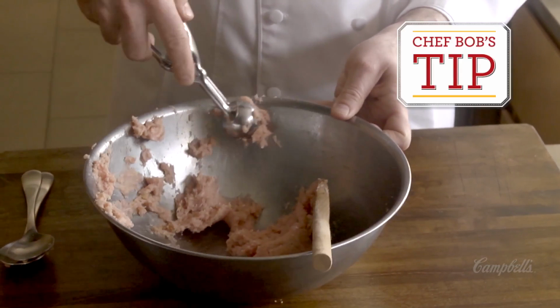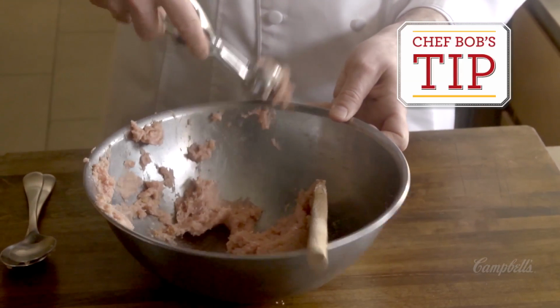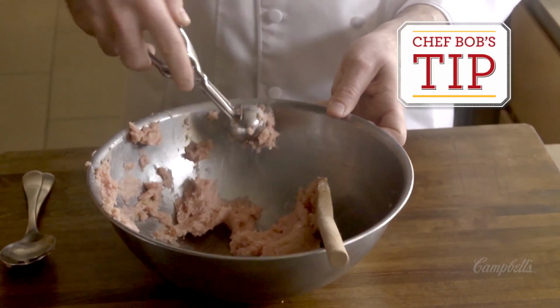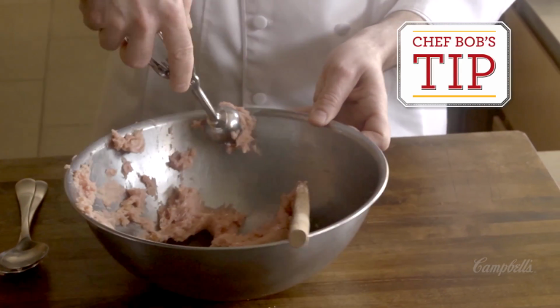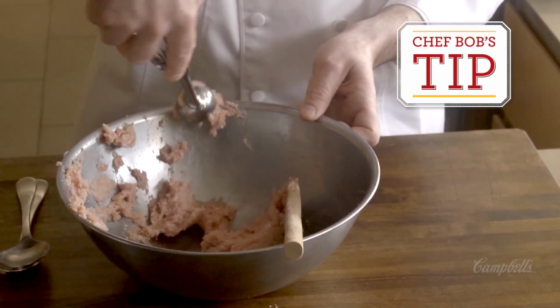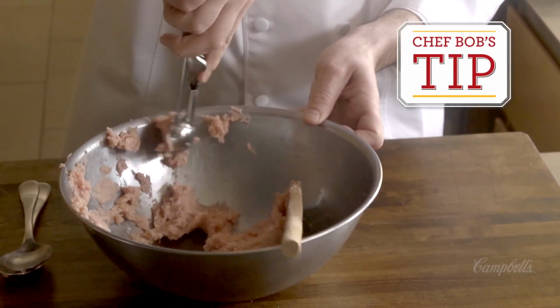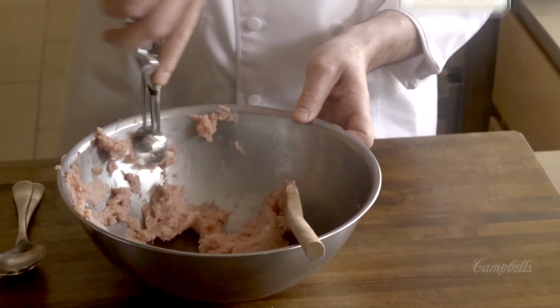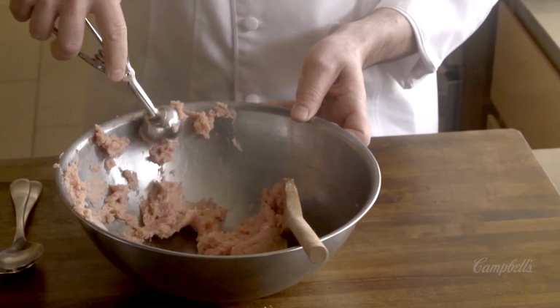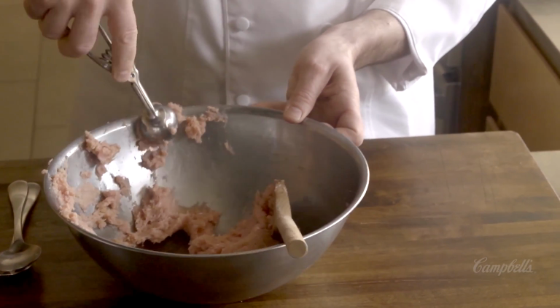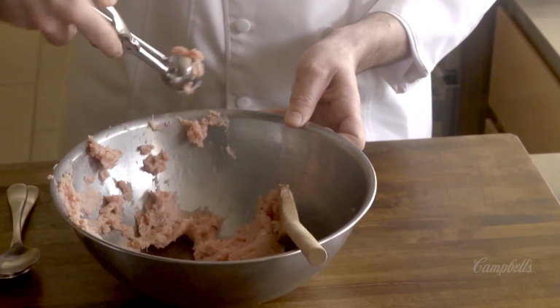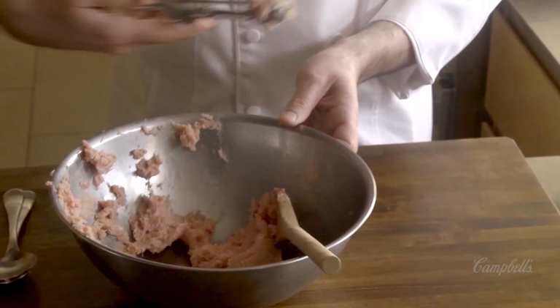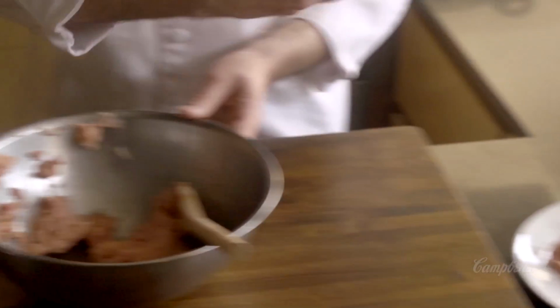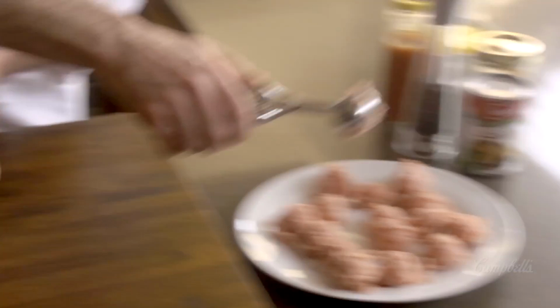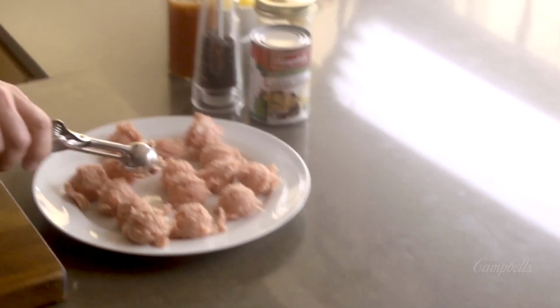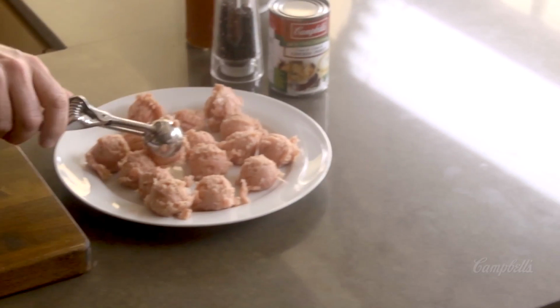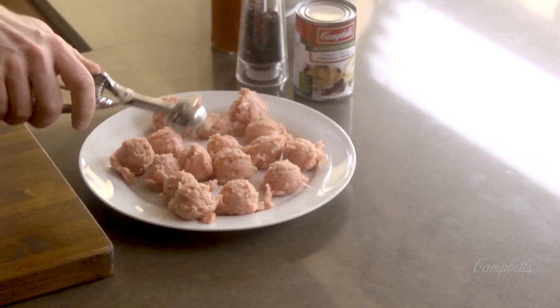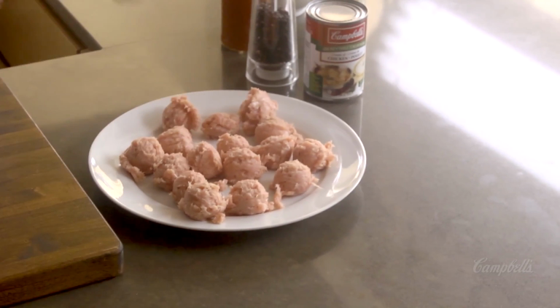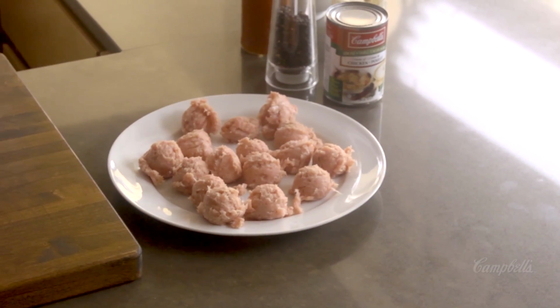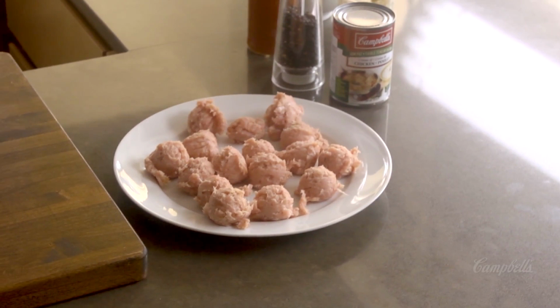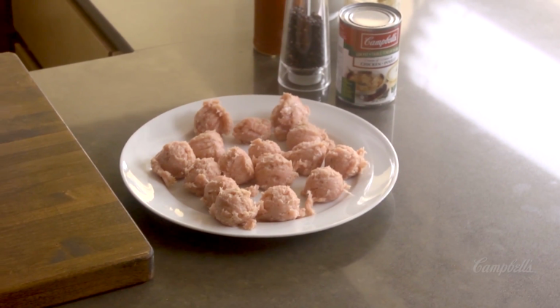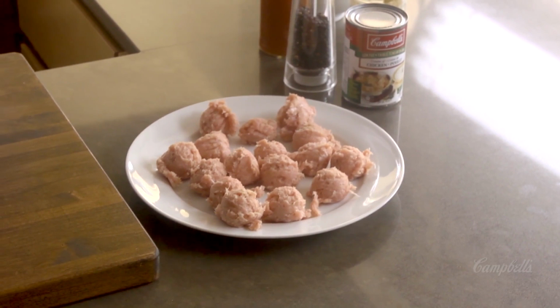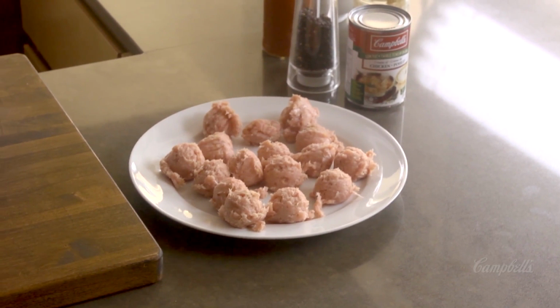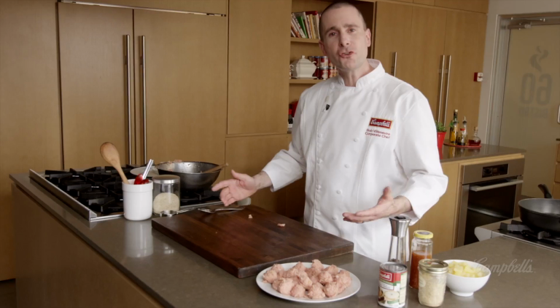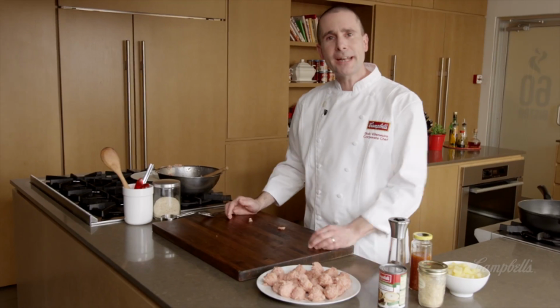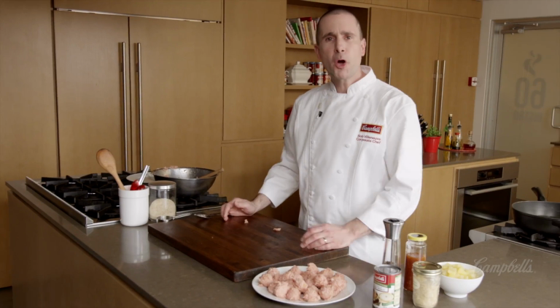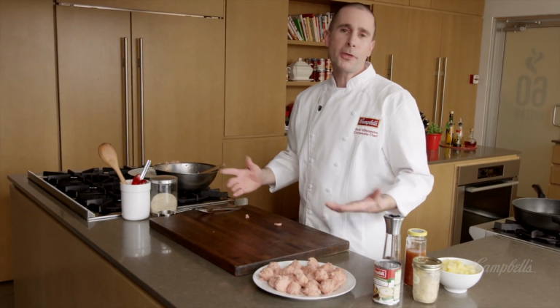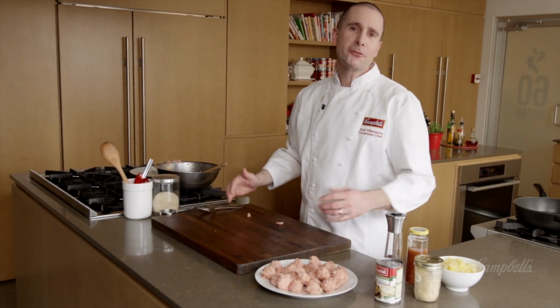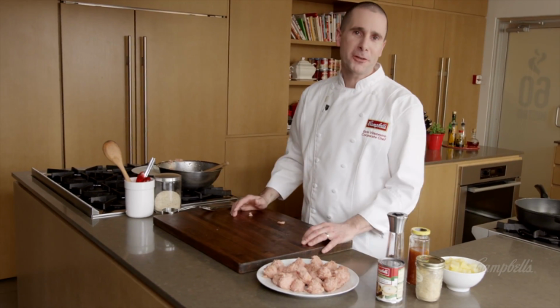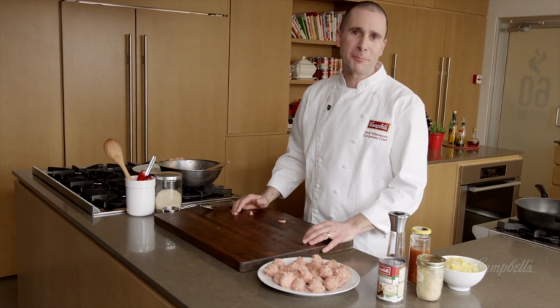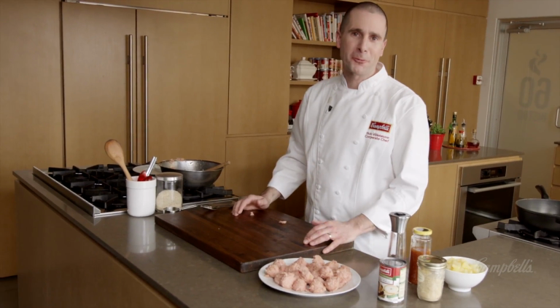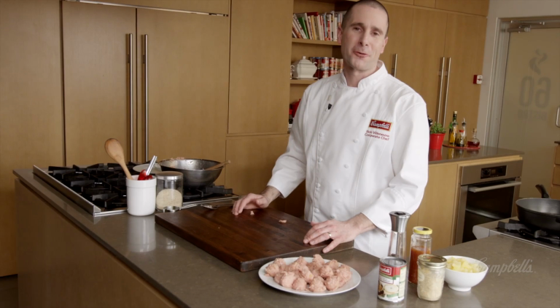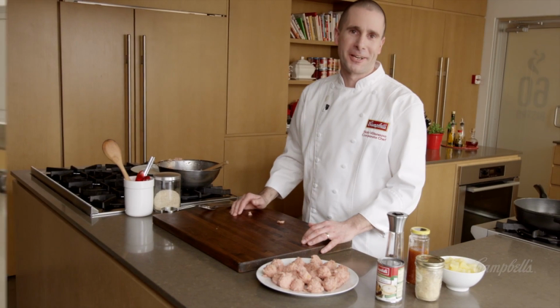We use this for all sorts of things at home. We have young kids, we make small little muffins with them. They're great for making meatballs — it's really a handy investment. You should end up with about two dozen meatballs once you're all done.